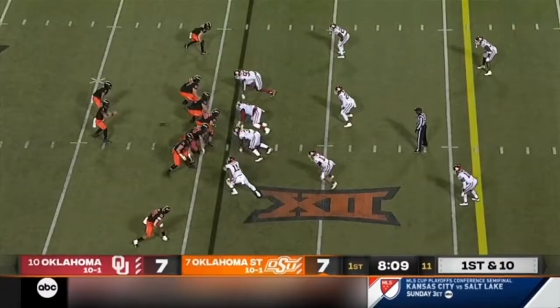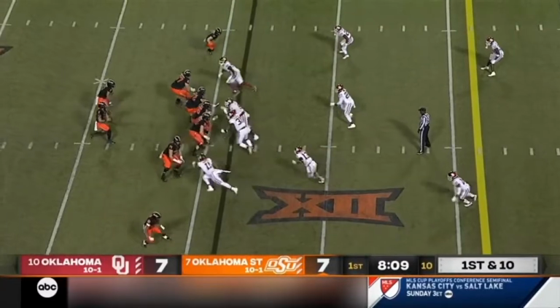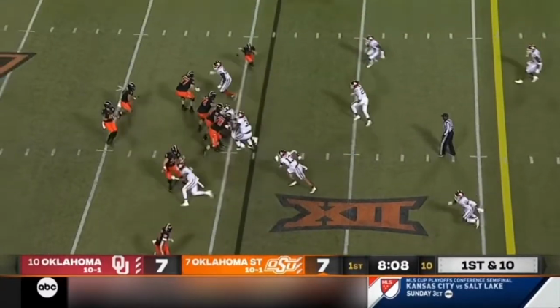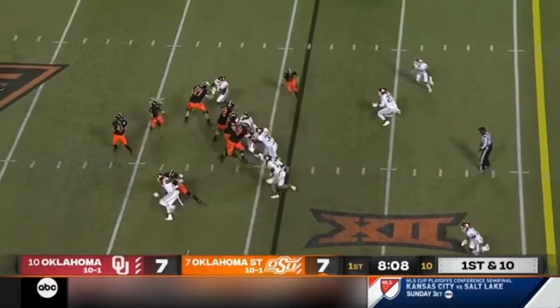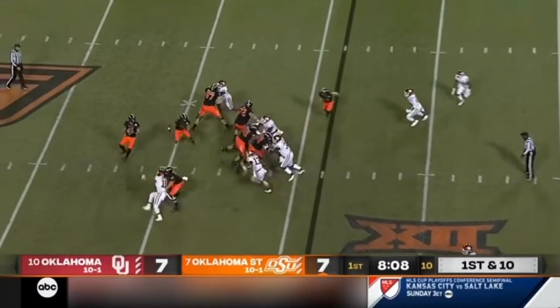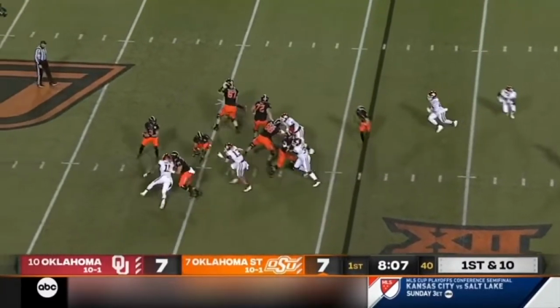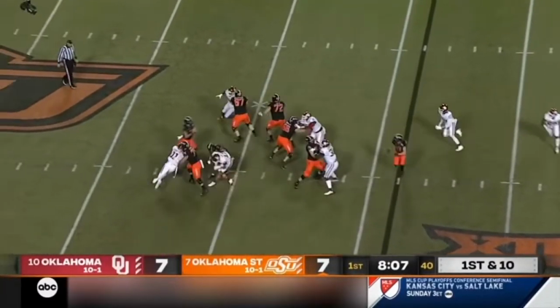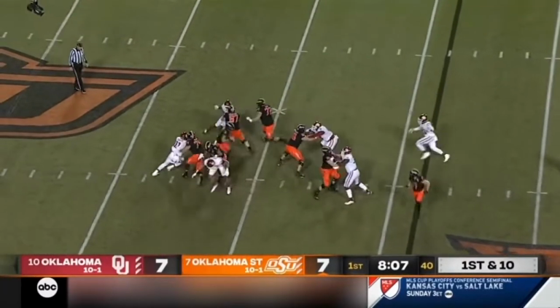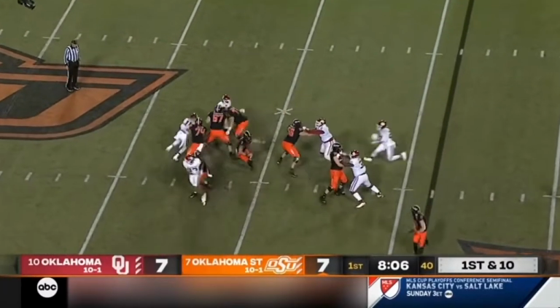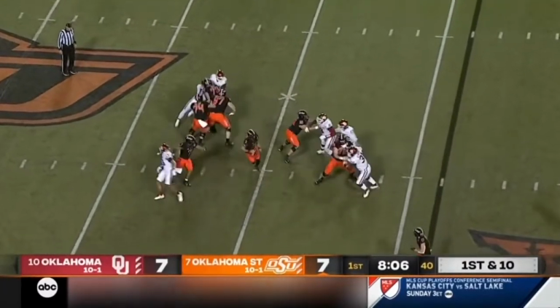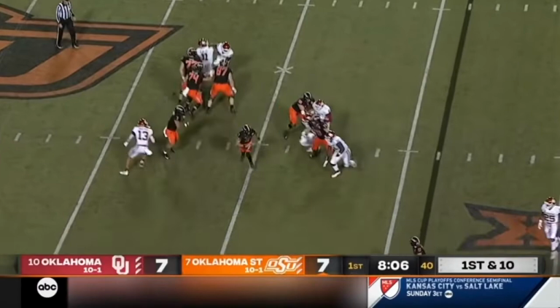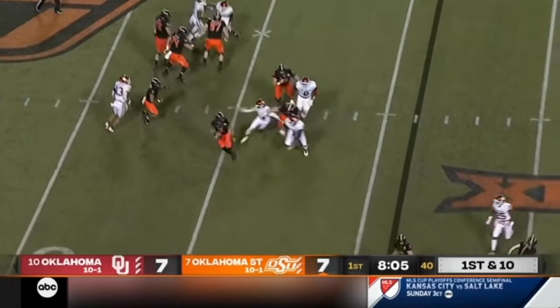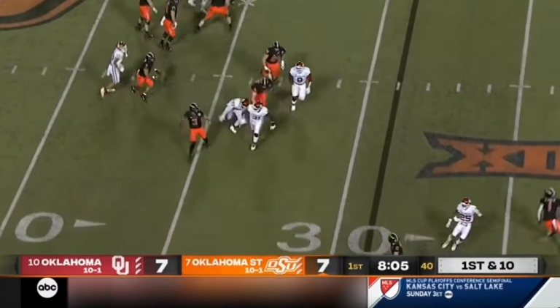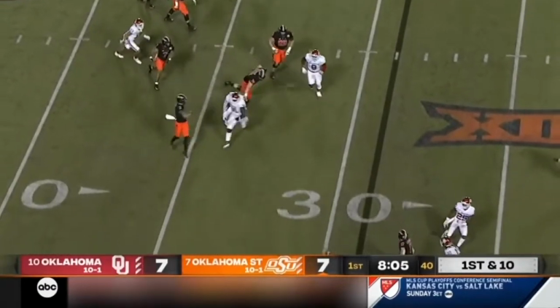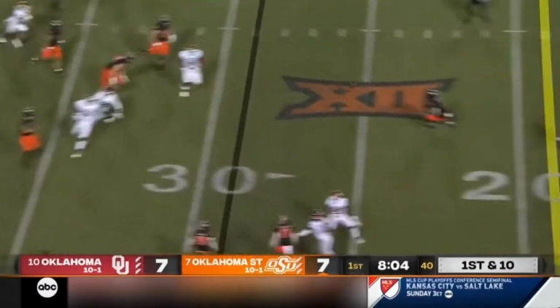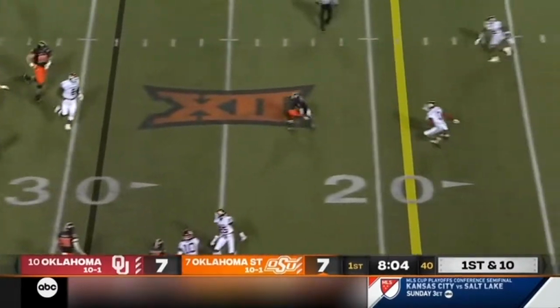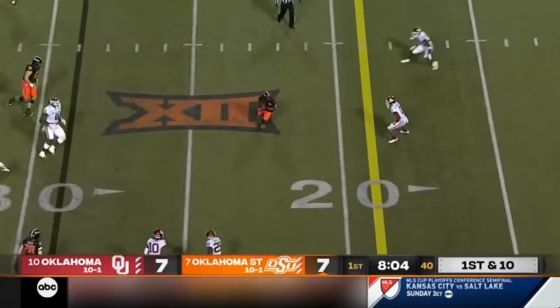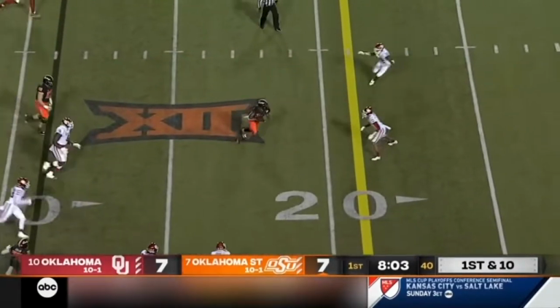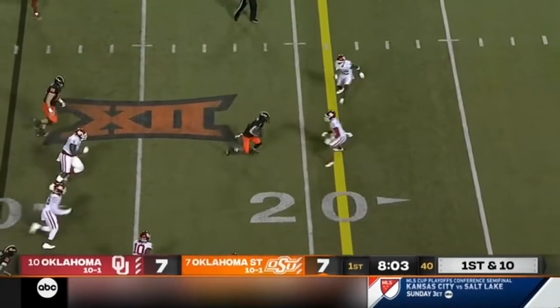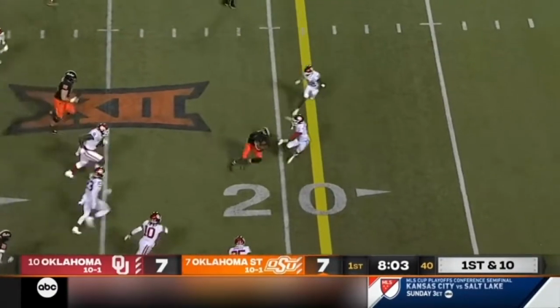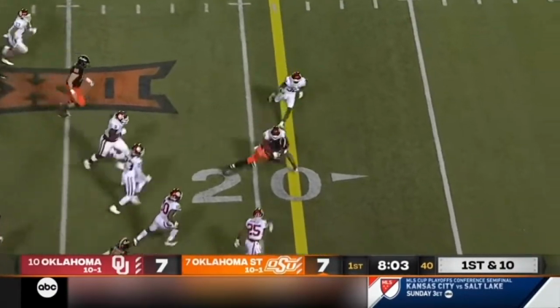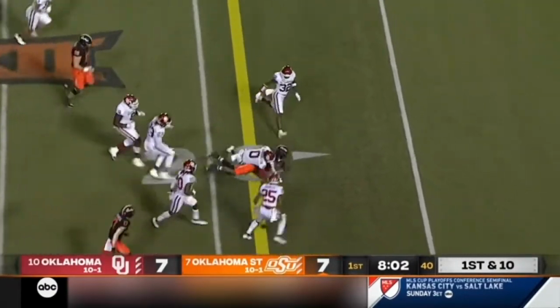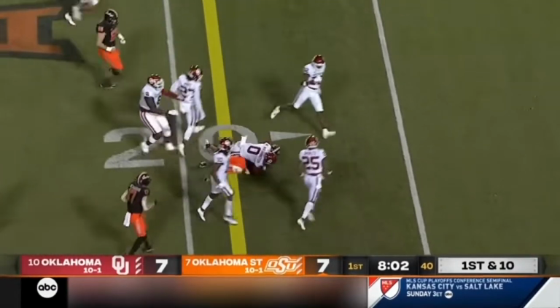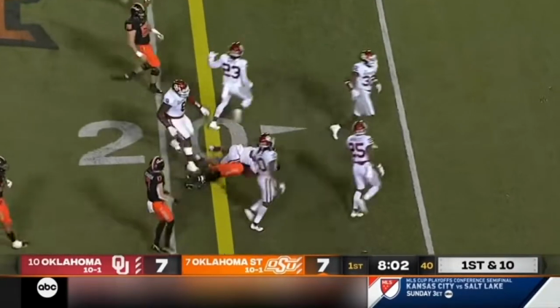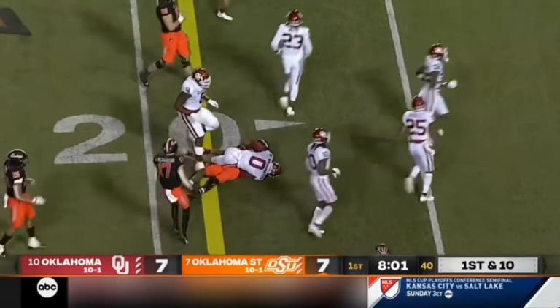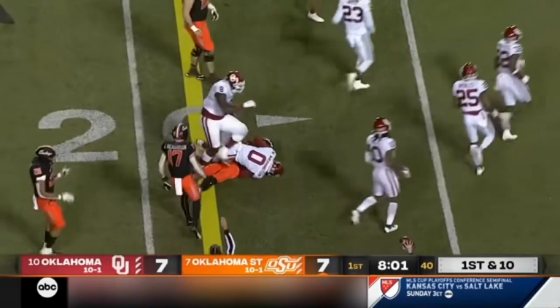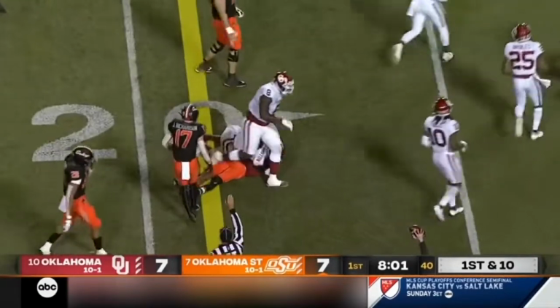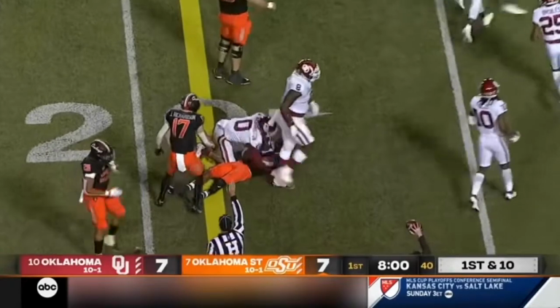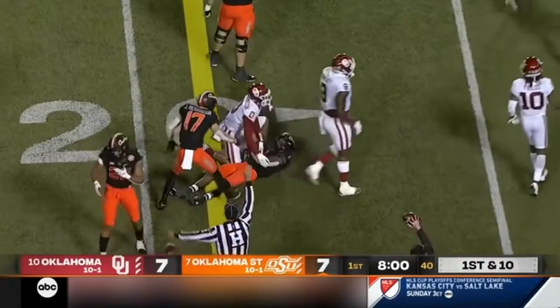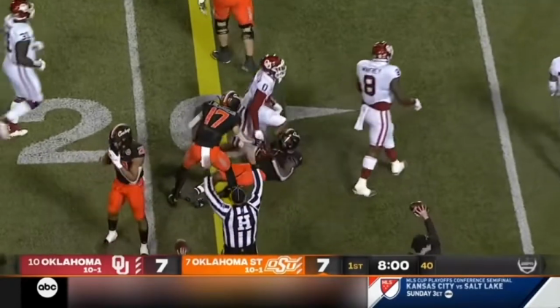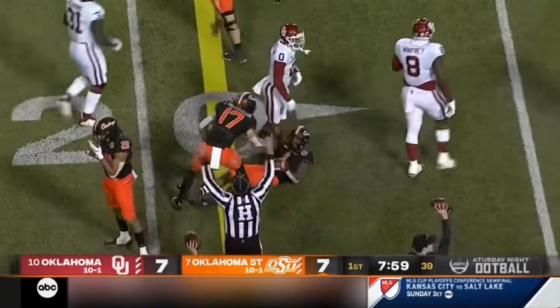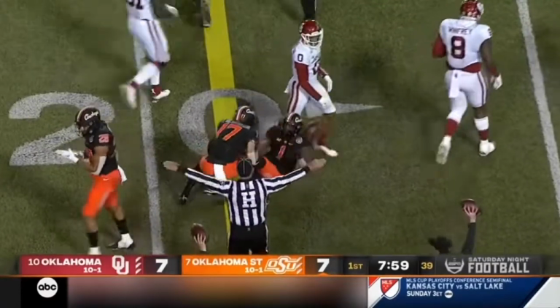Again at the 29, looking to throw again on first down. Sanders trying to buy time, flips it and has a man open — and that's Martin again. First down in the red zone.